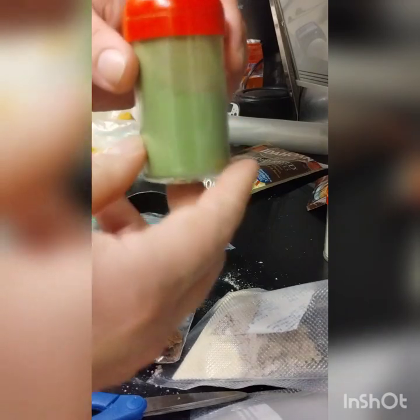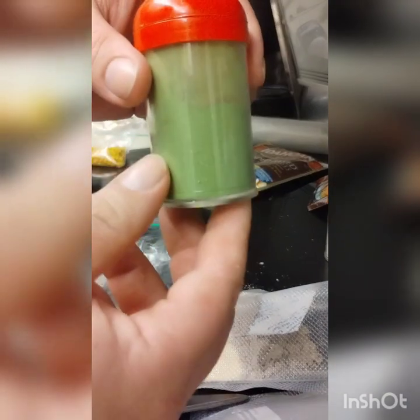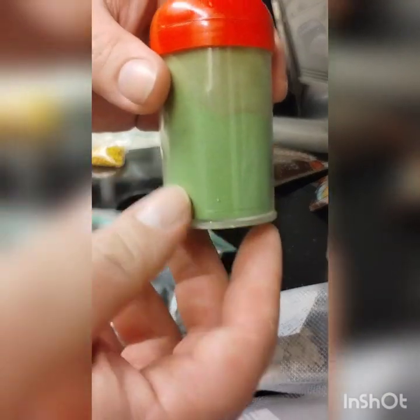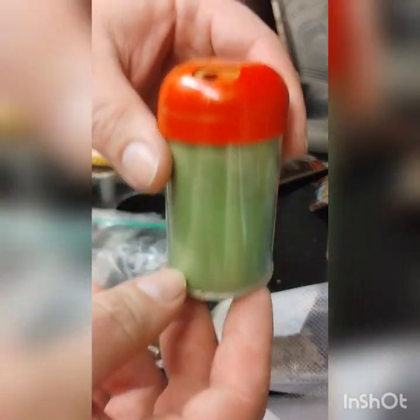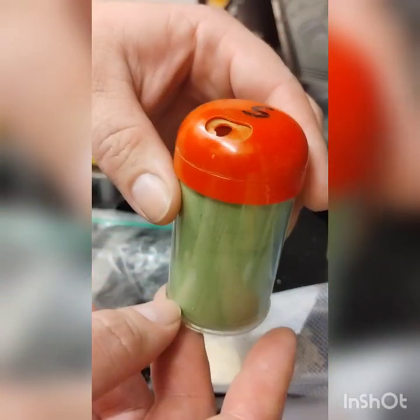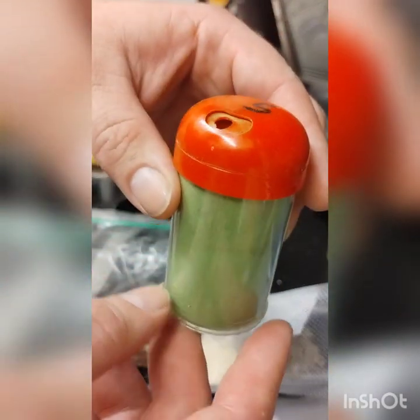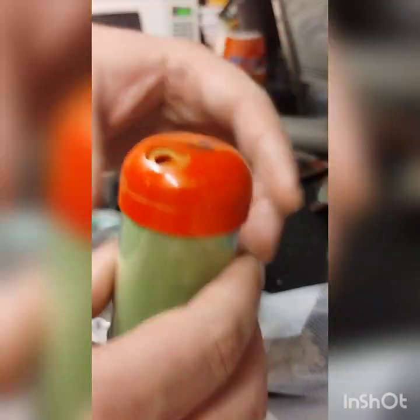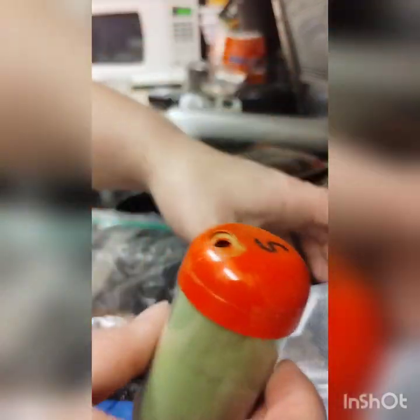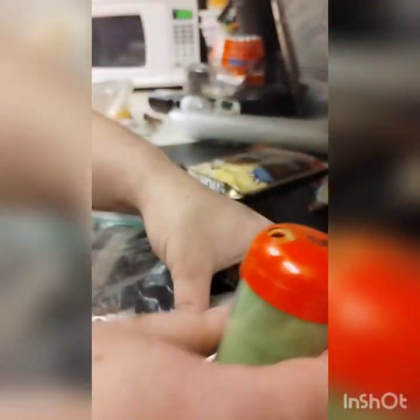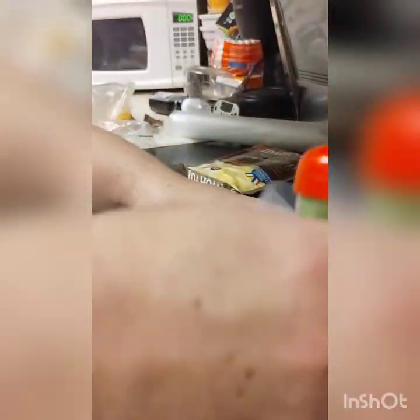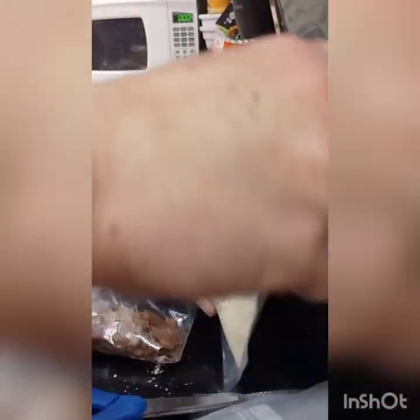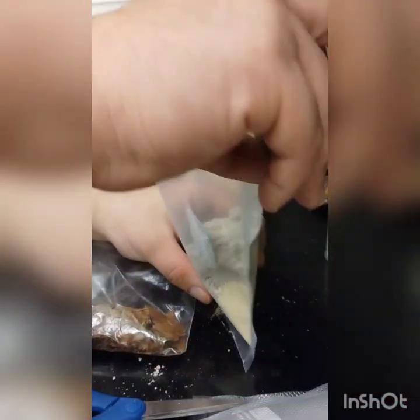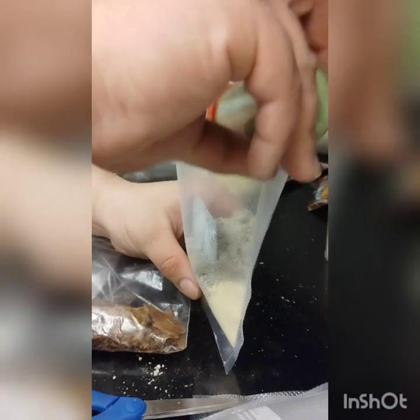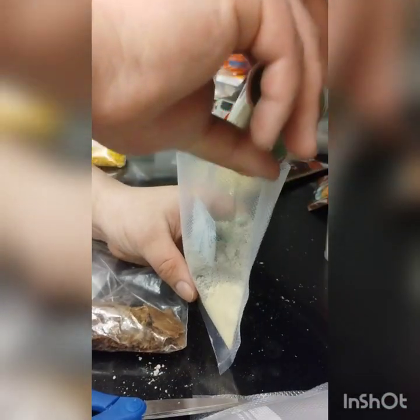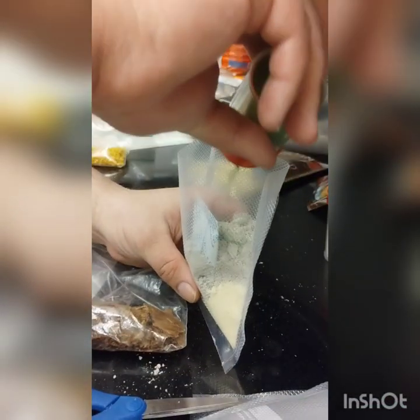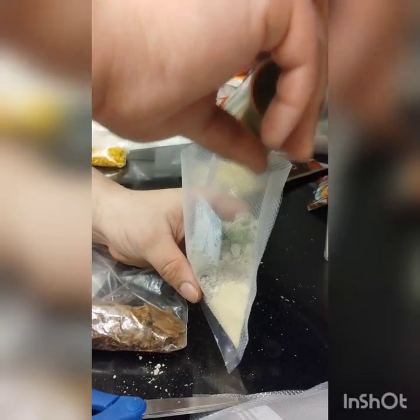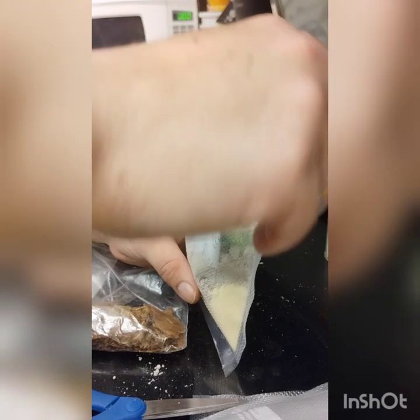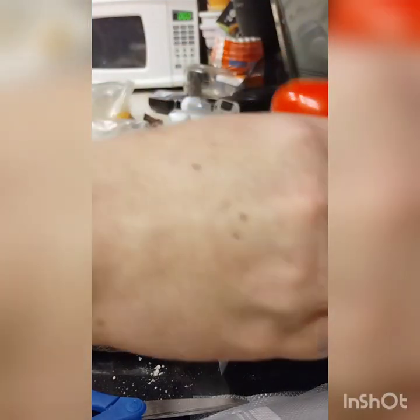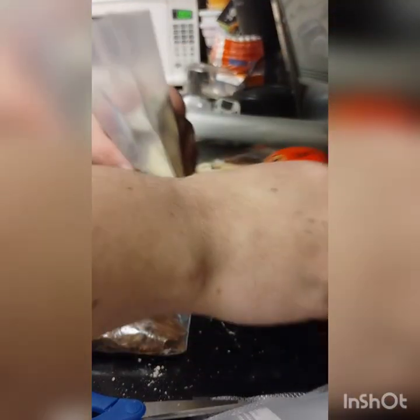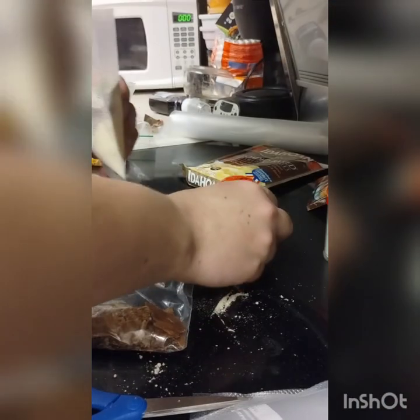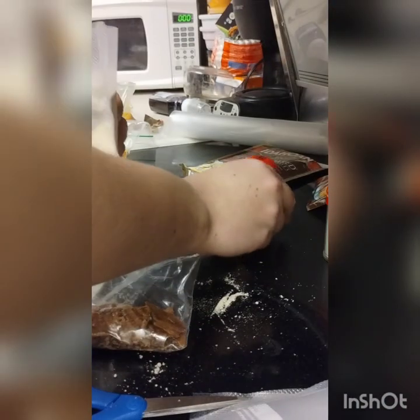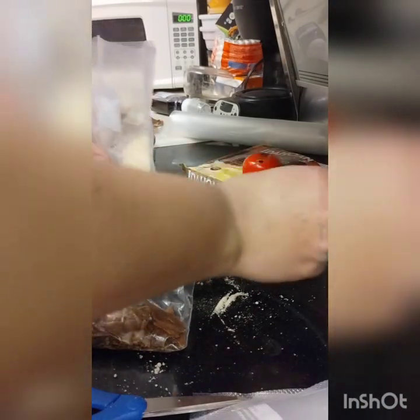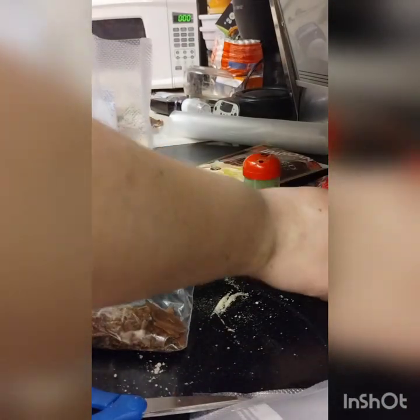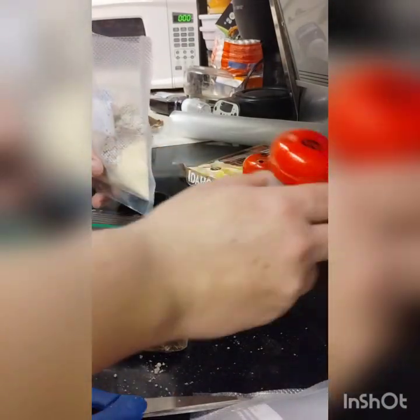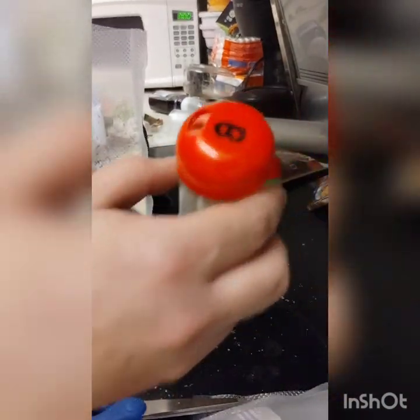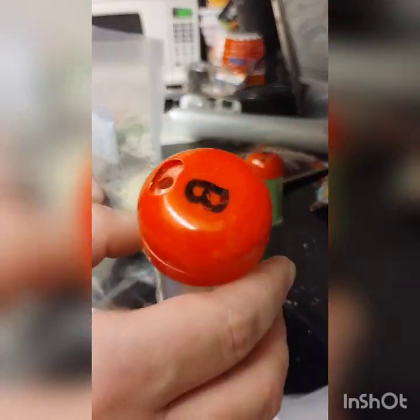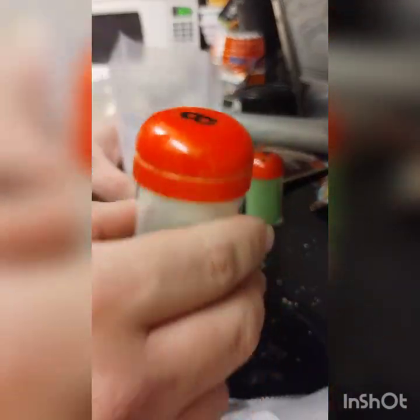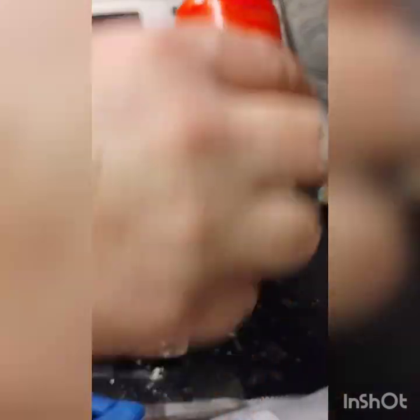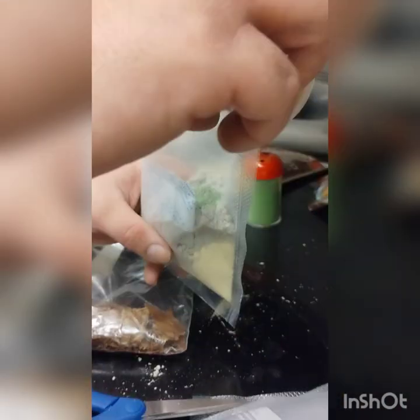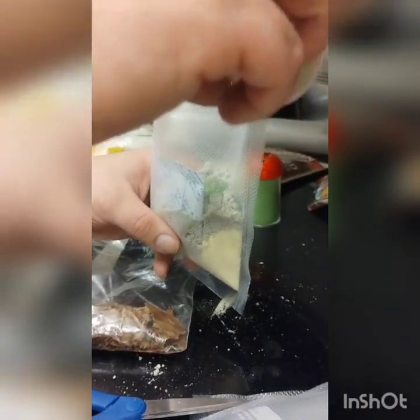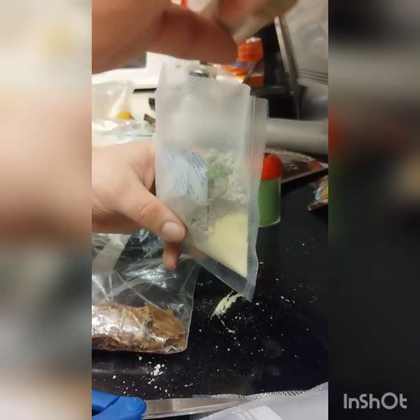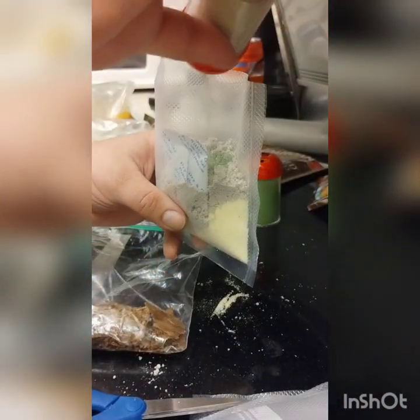Next we'll add the spinach — just a sprinkle or two in there — and the broccoli, also just a sprinkle or two. Doesn't need to be a lot.